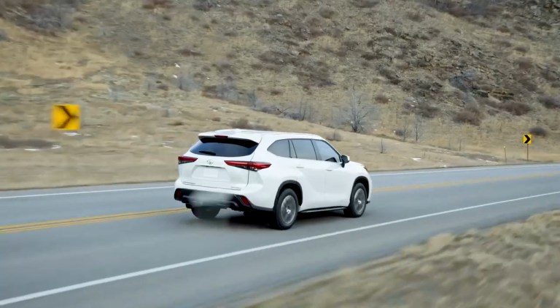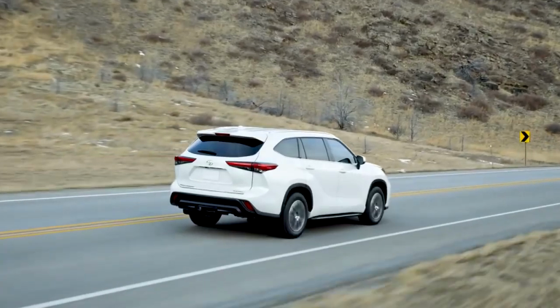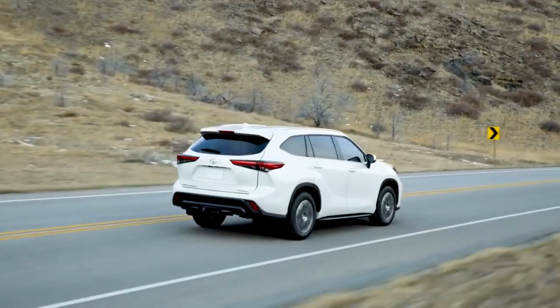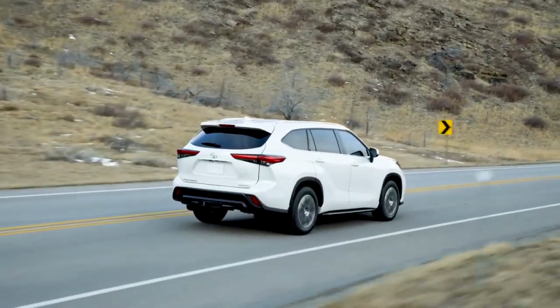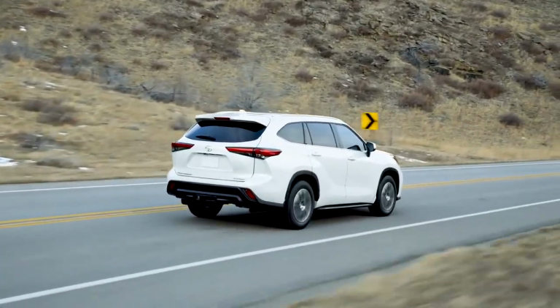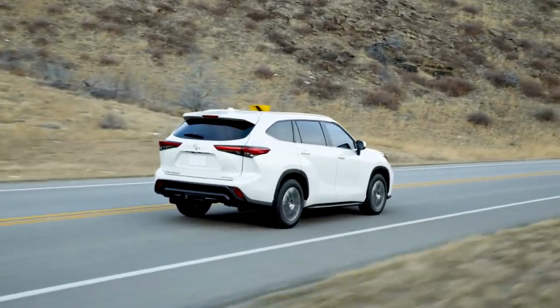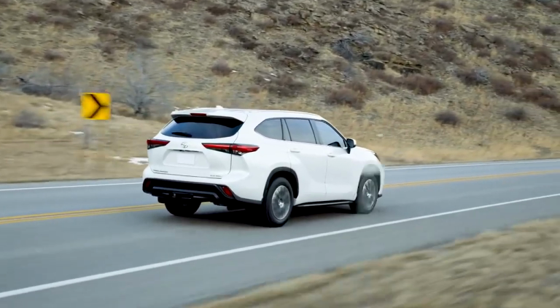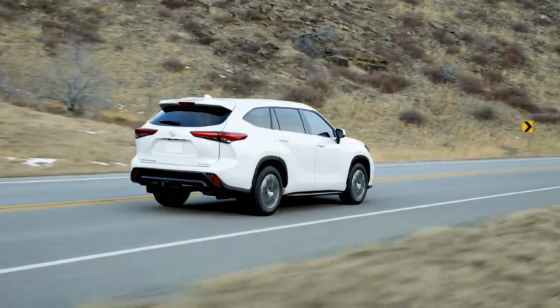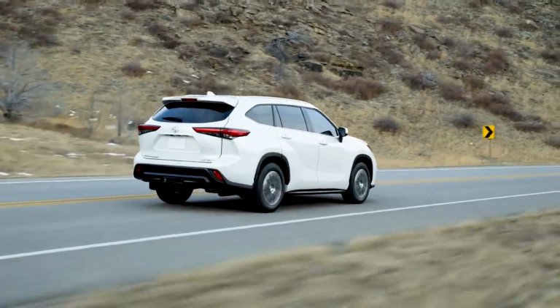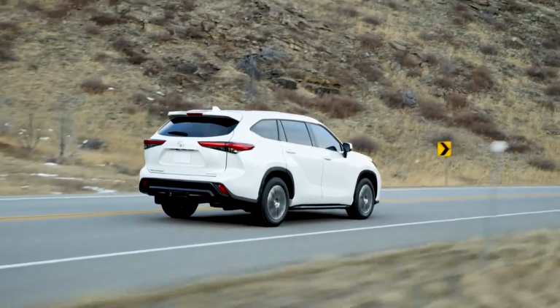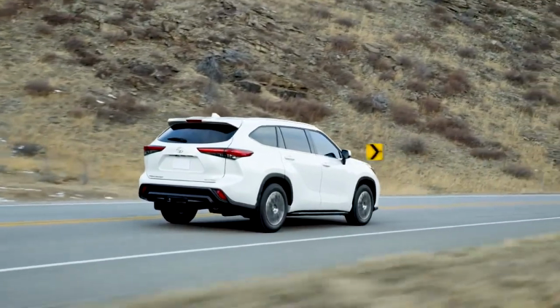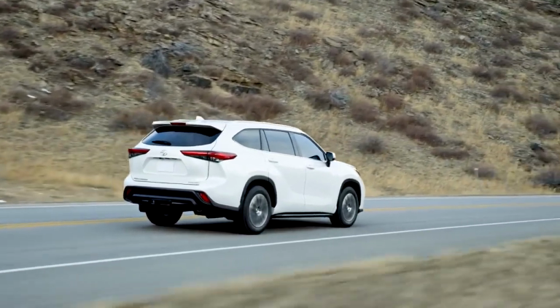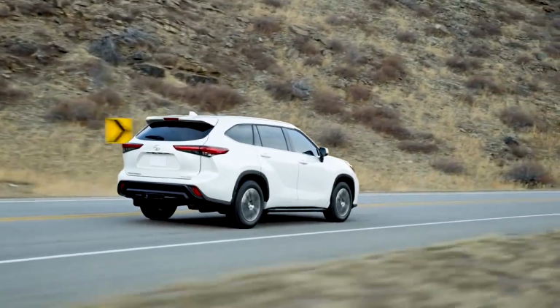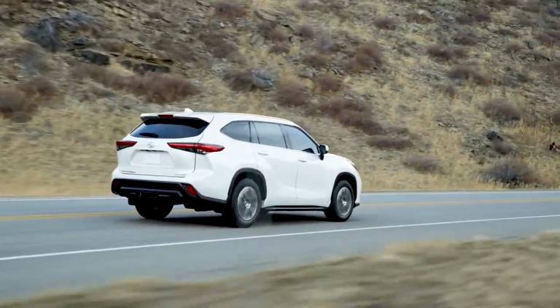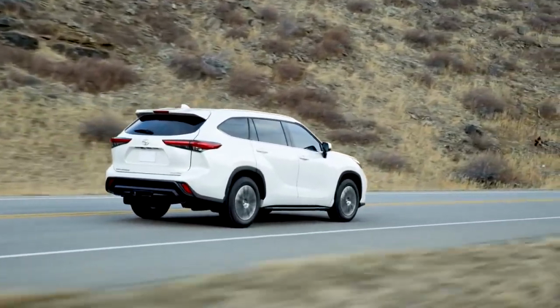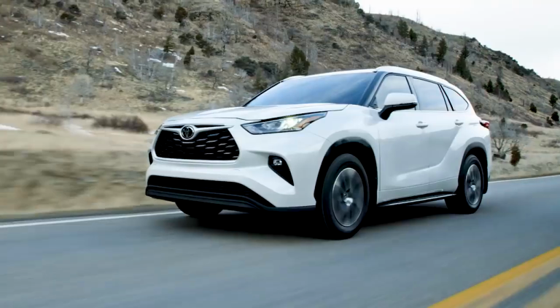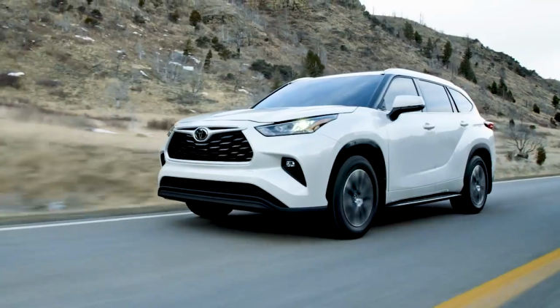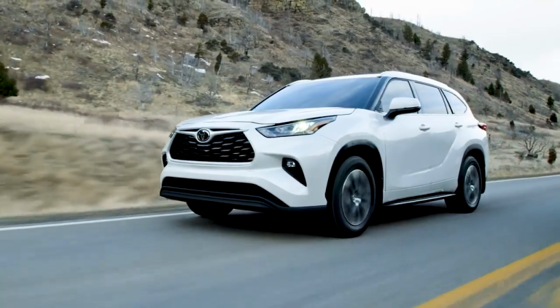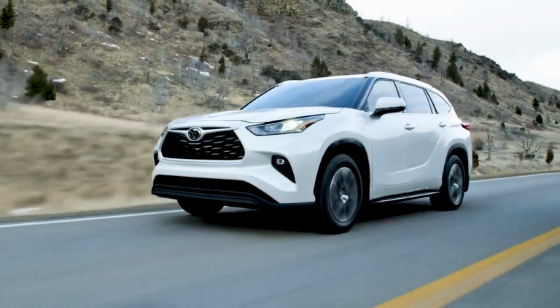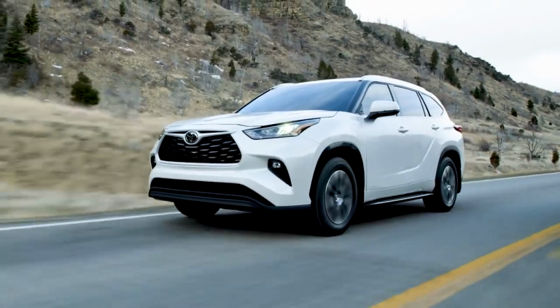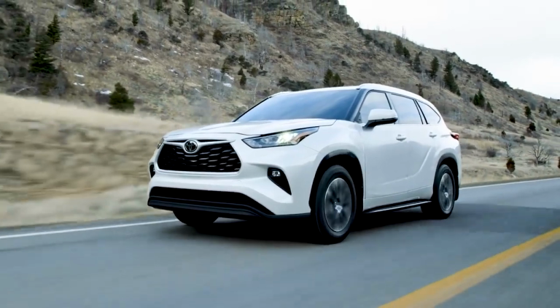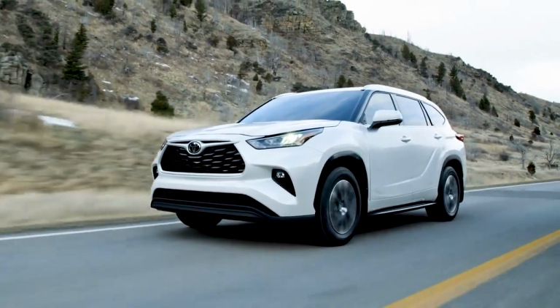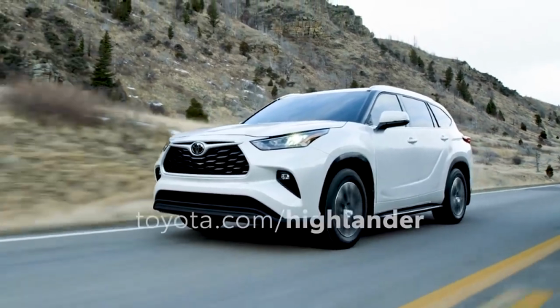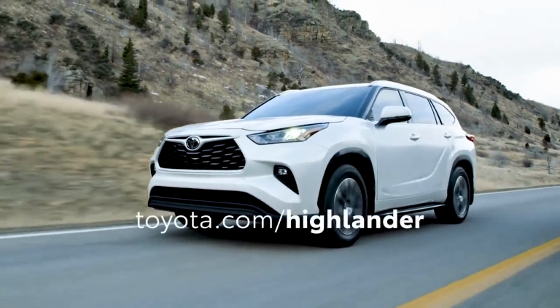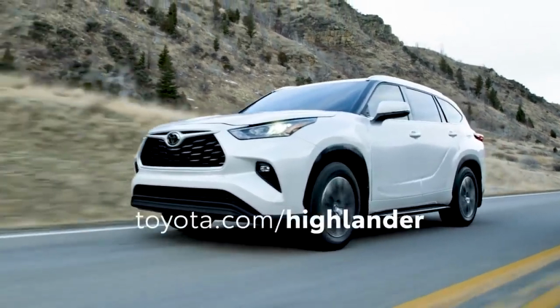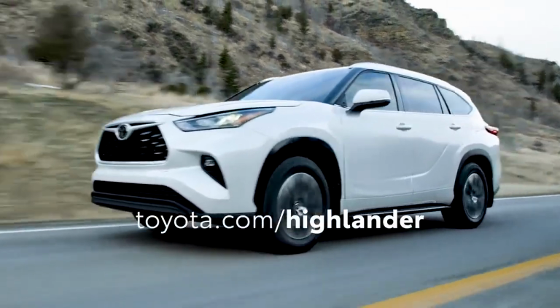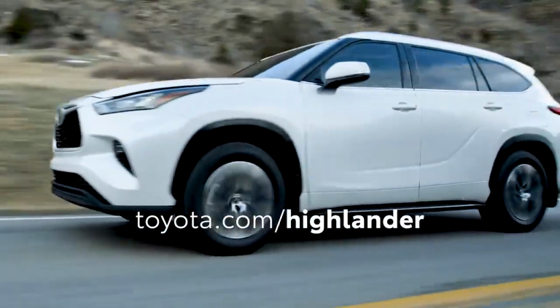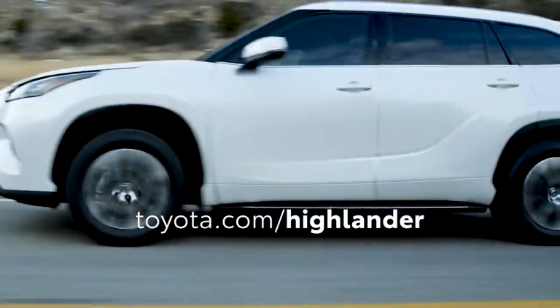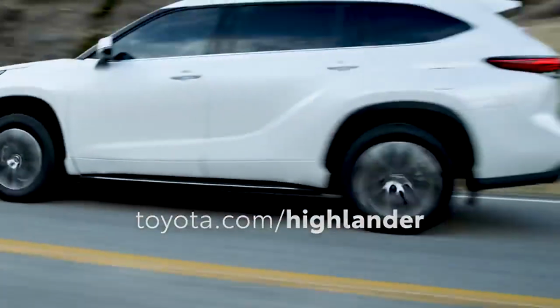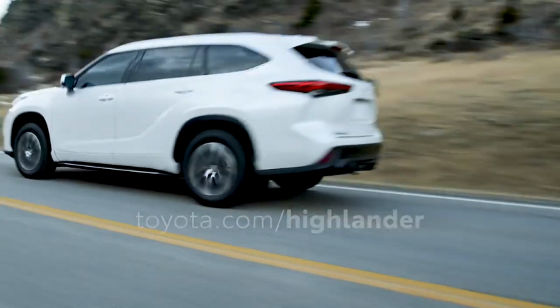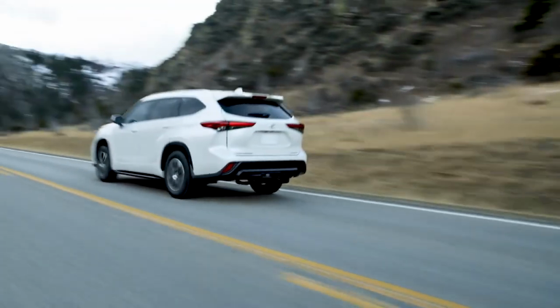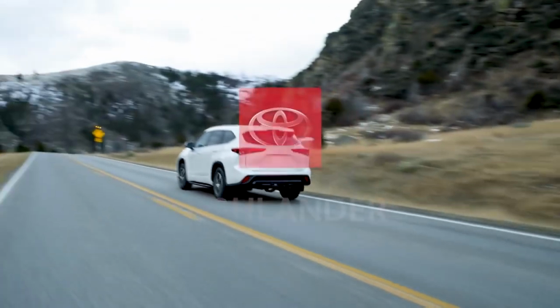Top it all off with Toyota's famously strong cost-to-own estimates and resale values, as well as its reputation for quality, durability, and reliability. And it's easy to see why Highlander is still the one to beat.